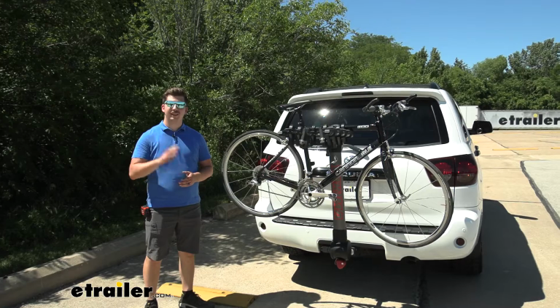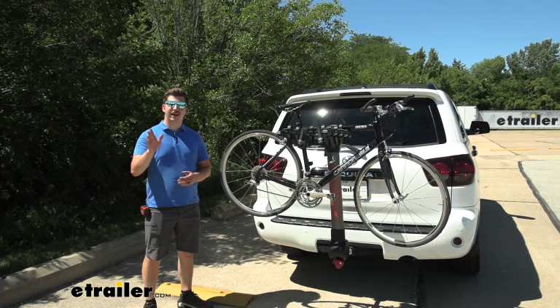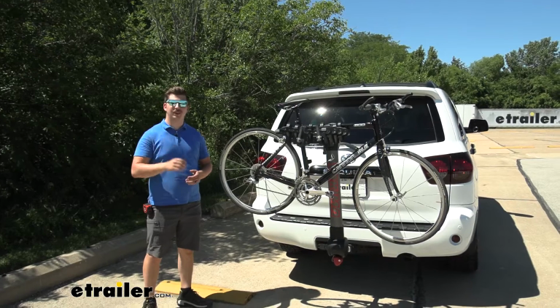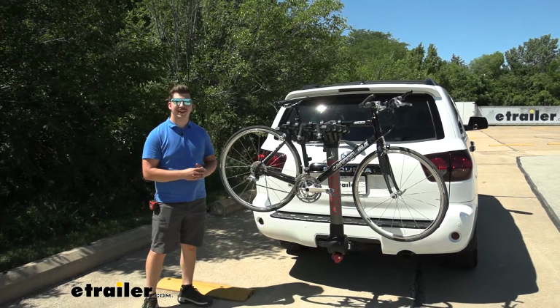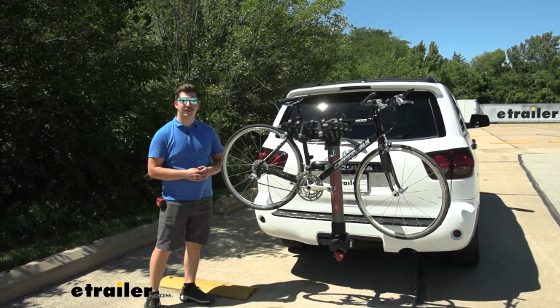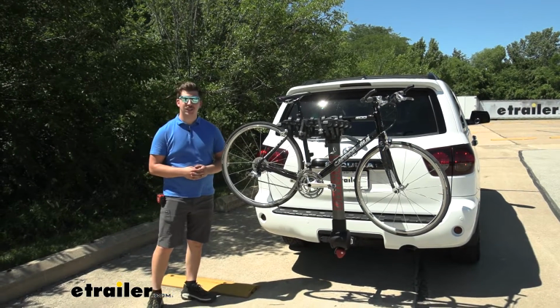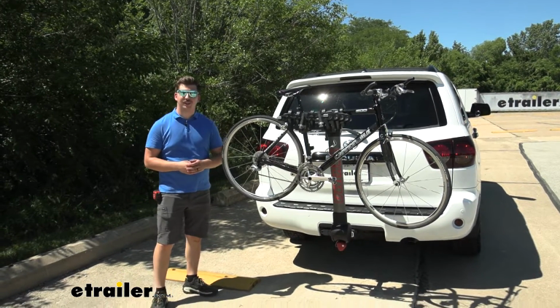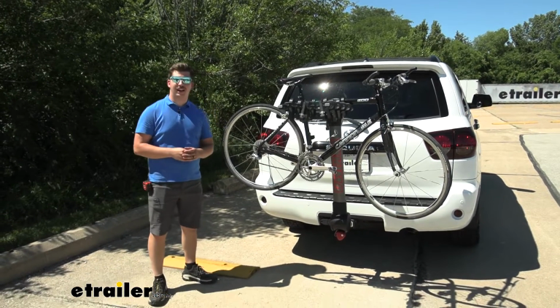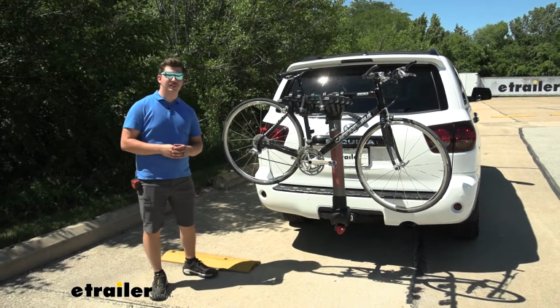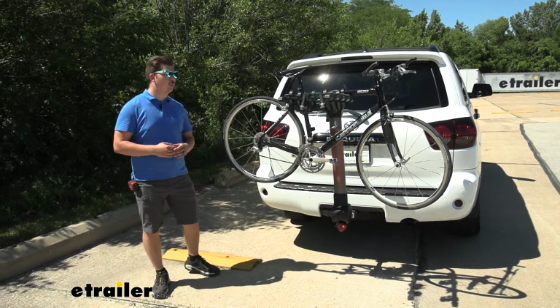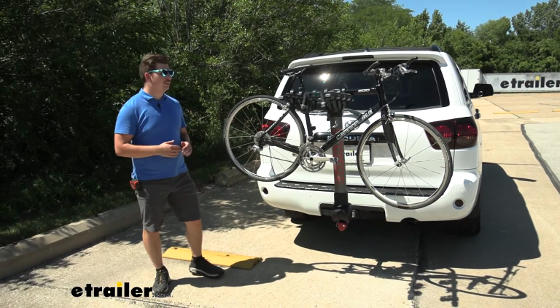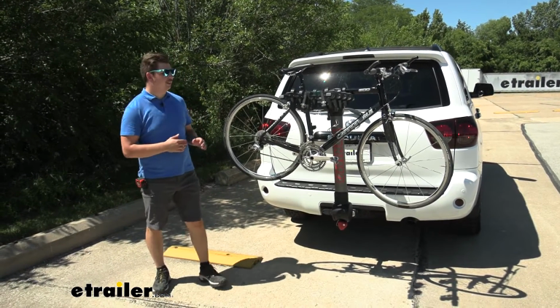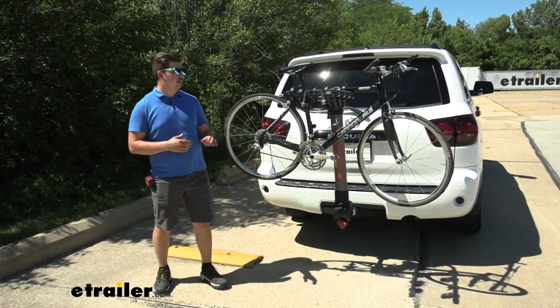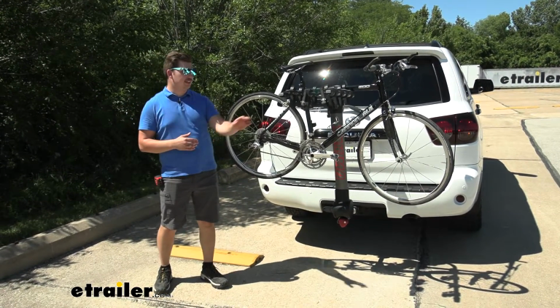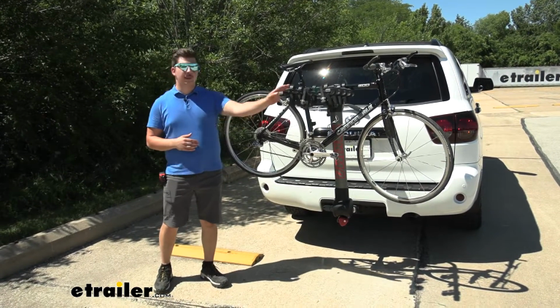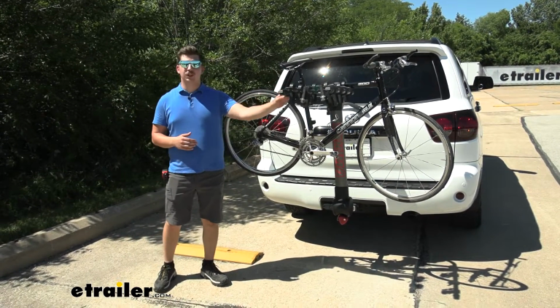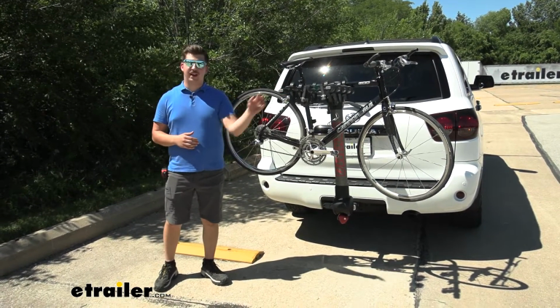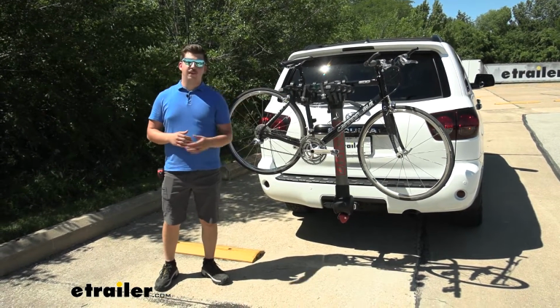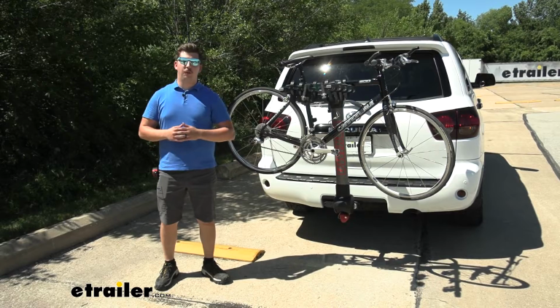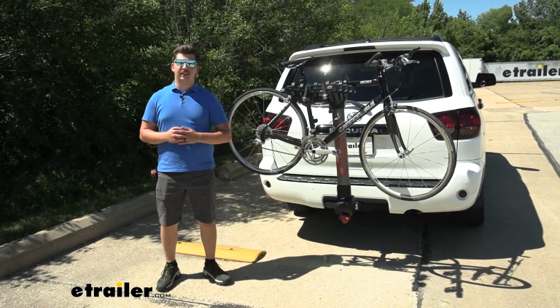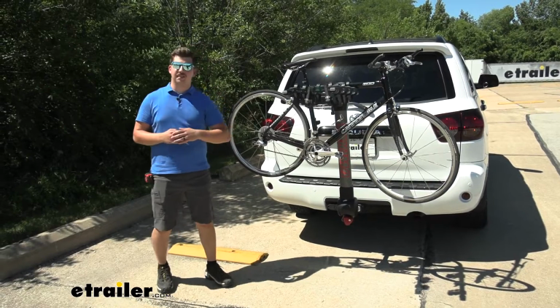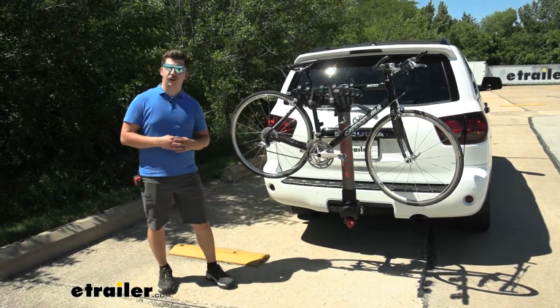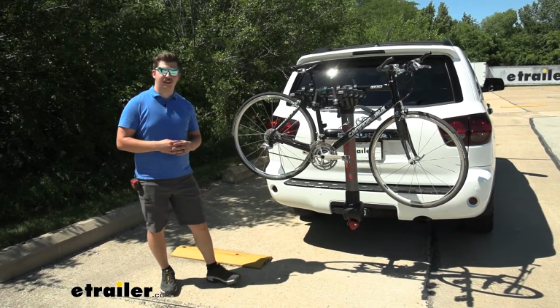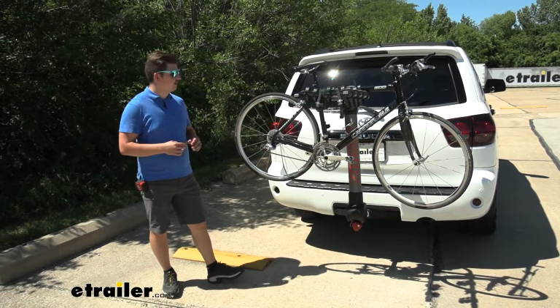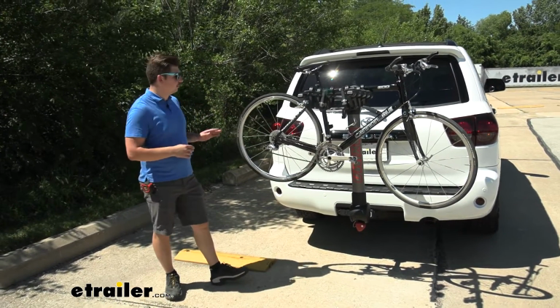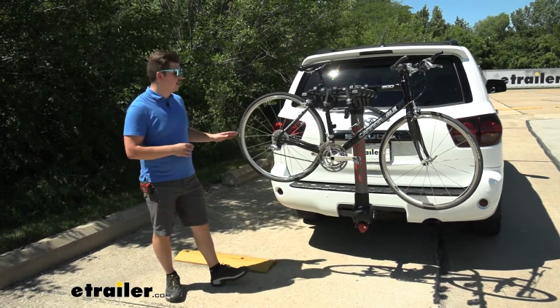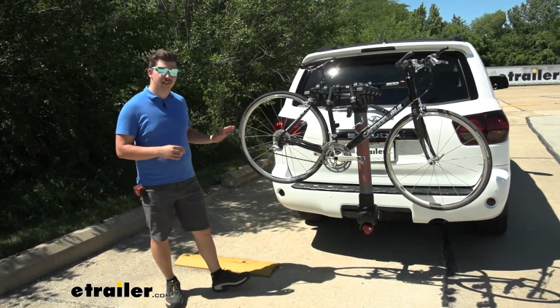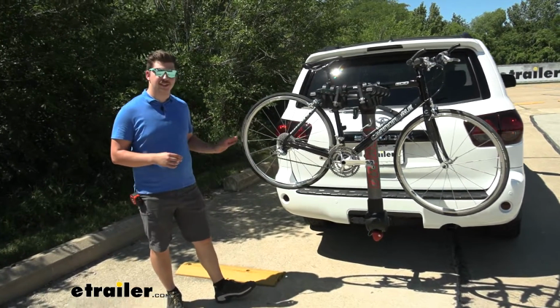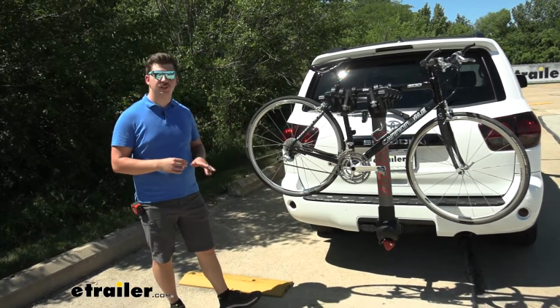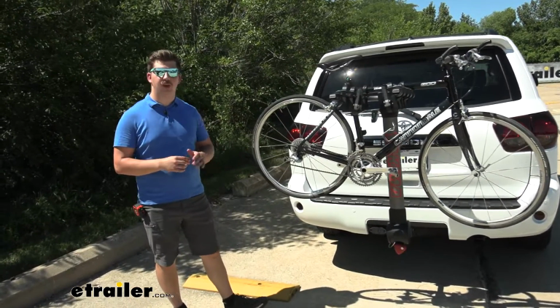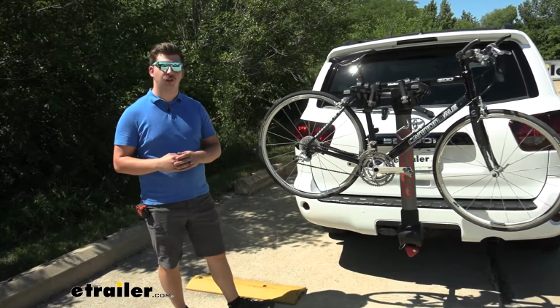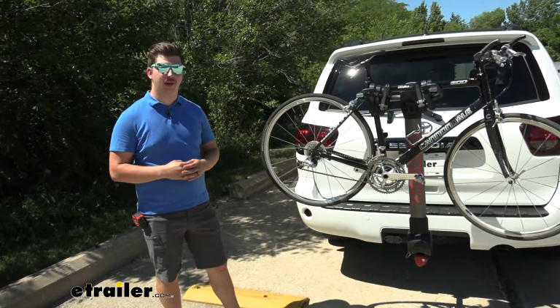Hi everyone, Aiden here with eTrailer.com and today we're going to be taking a look at the Yakima Ridgeback 4-bike hanging style rack here on our 2019 Toyota Sequoia.